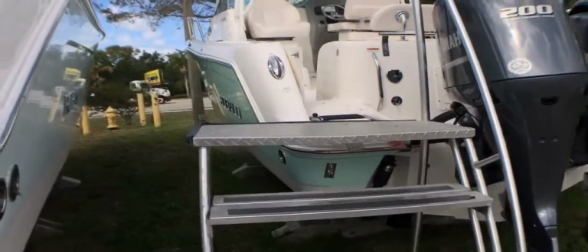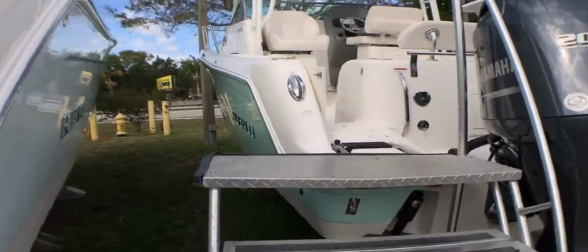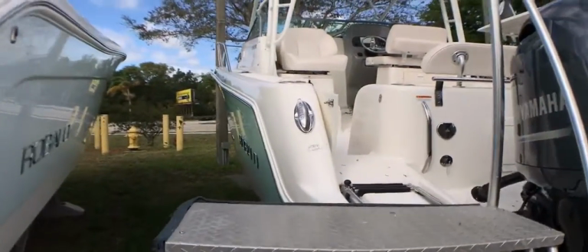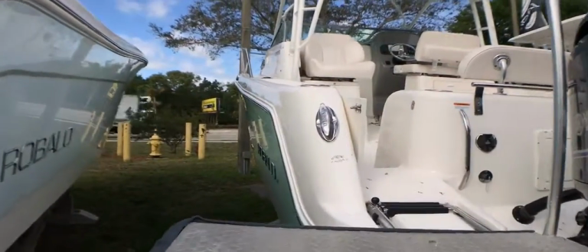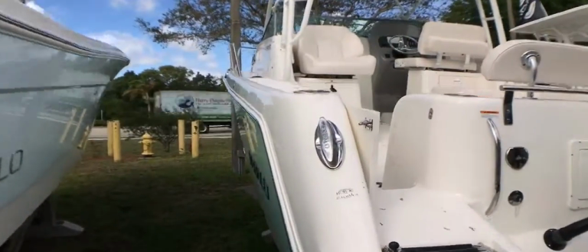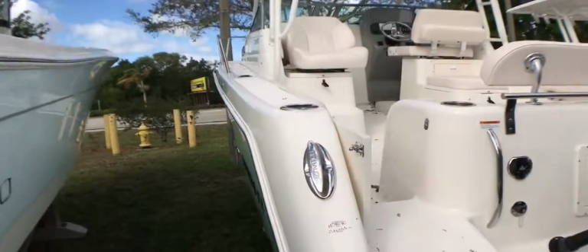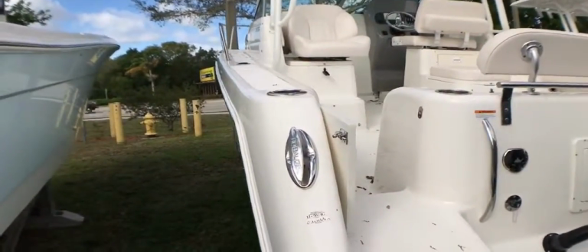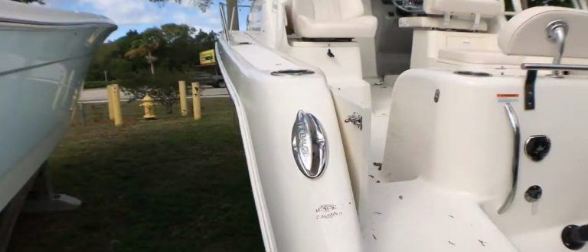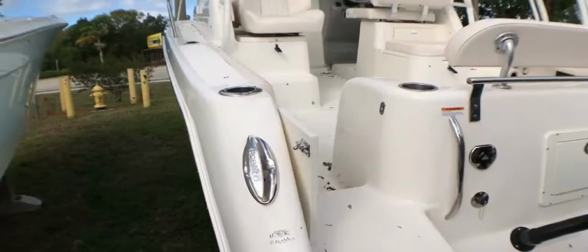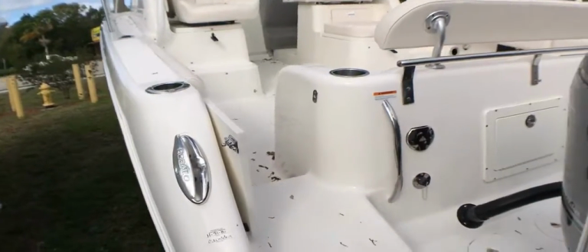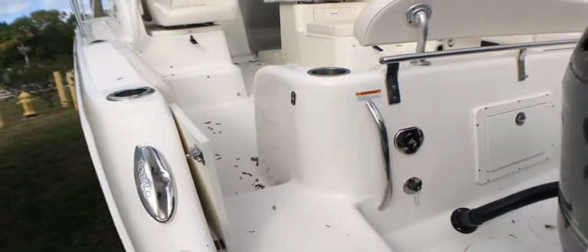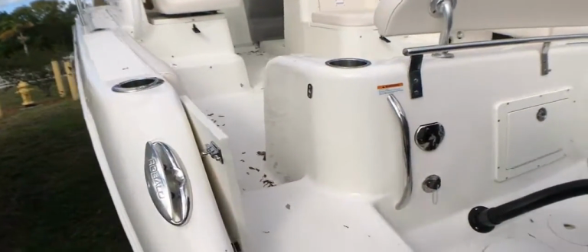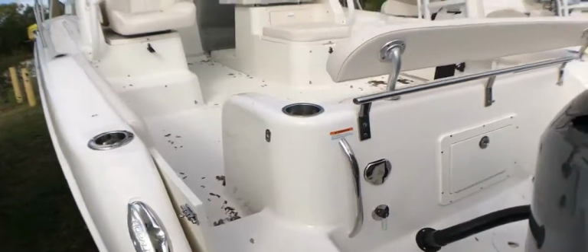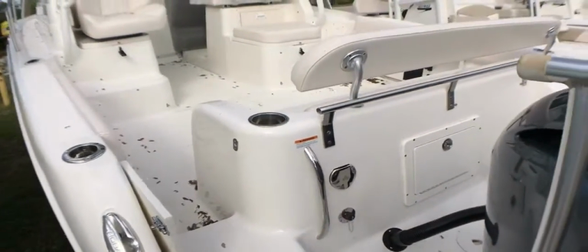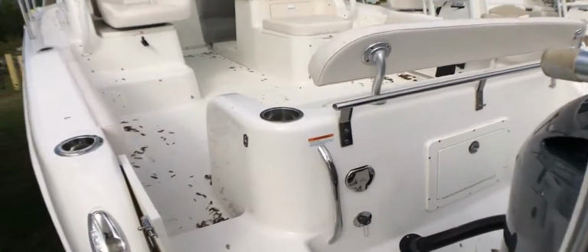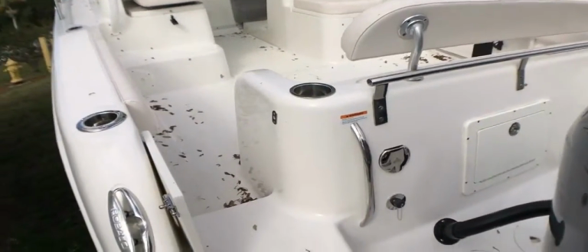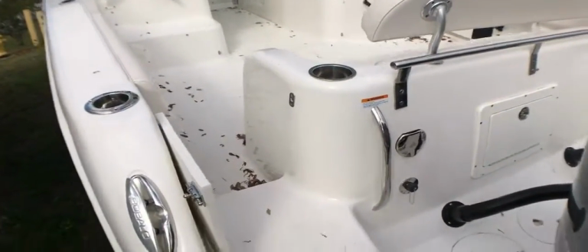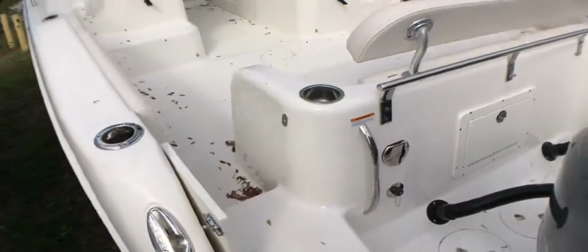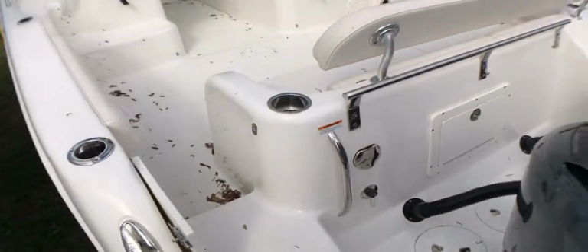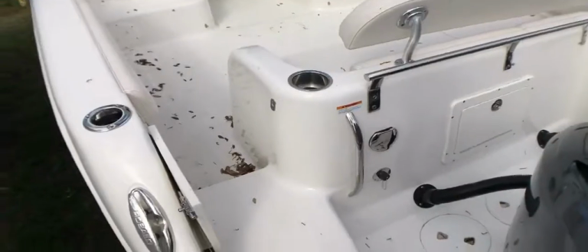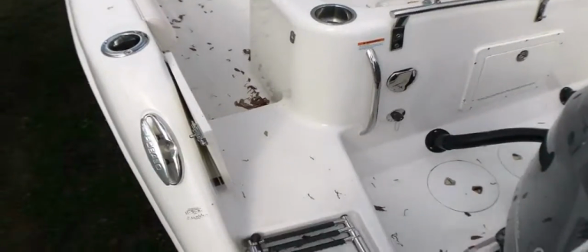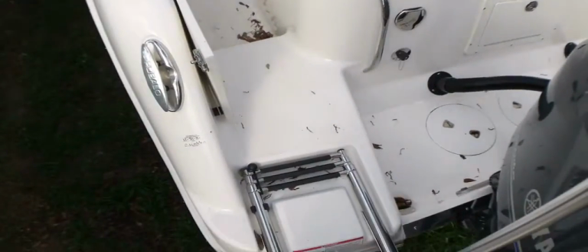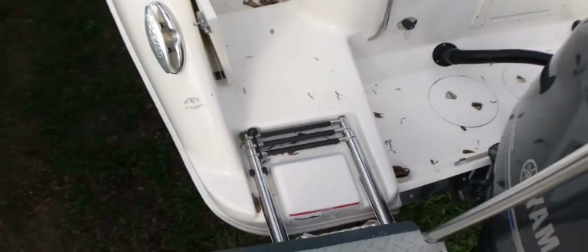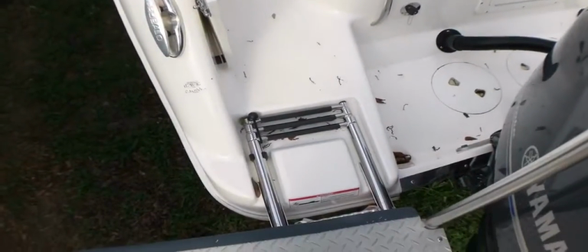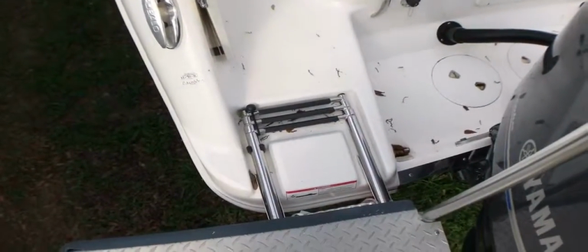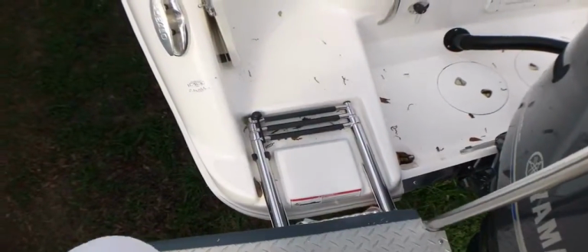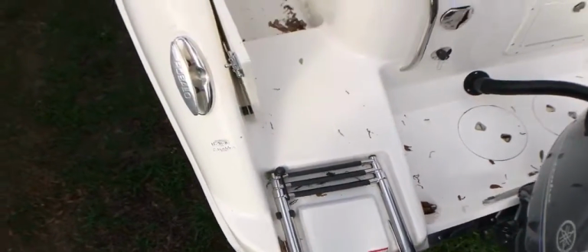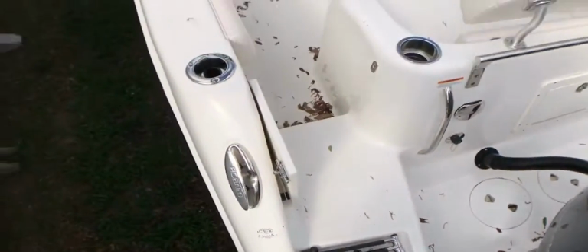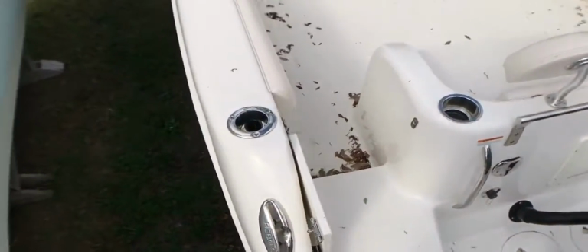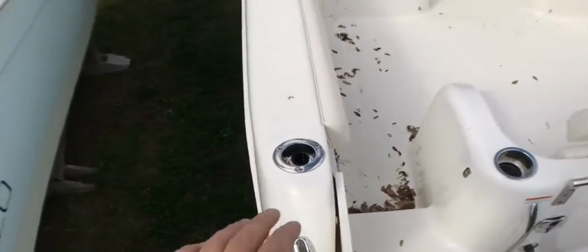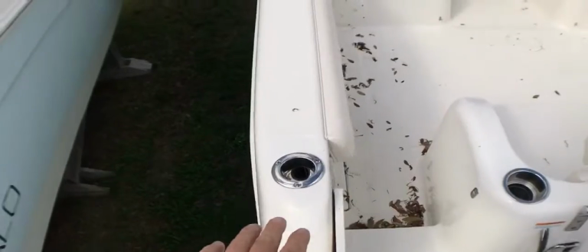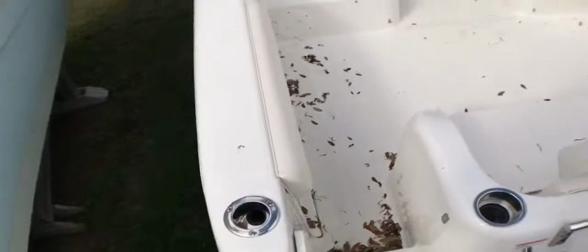You do see the large pull-up cleats as we enter. Coming aboard, we do have a freshwater shower and also a raw water washdown. Integrated swim ladder. Rod holder and cup holder combos.